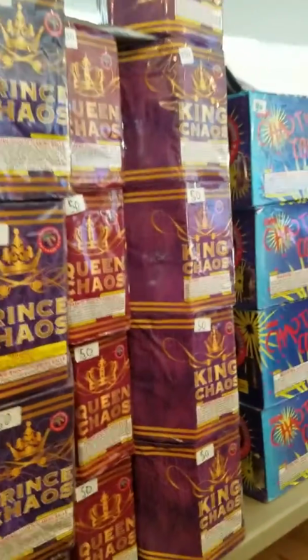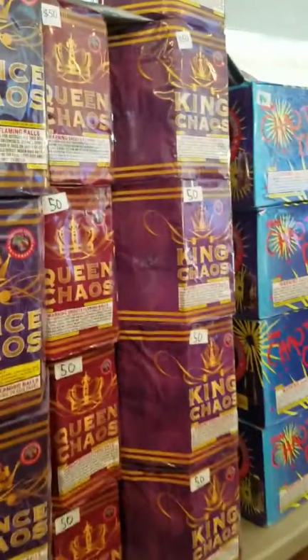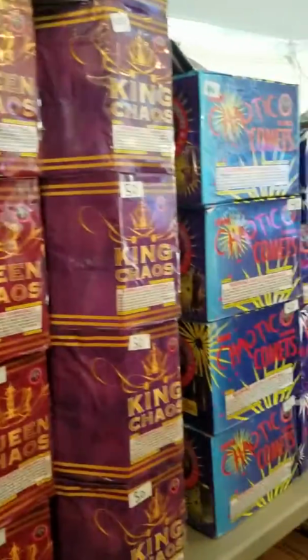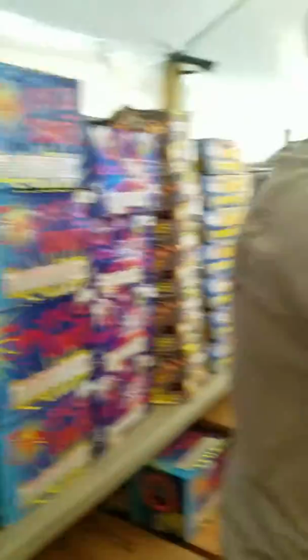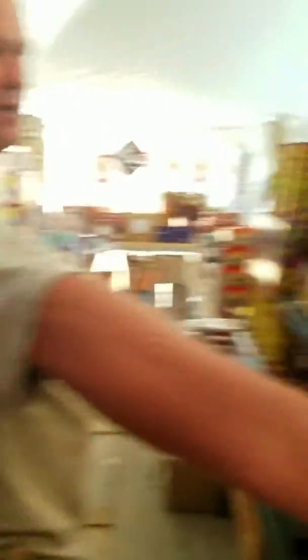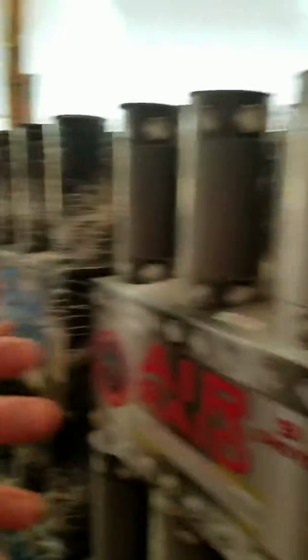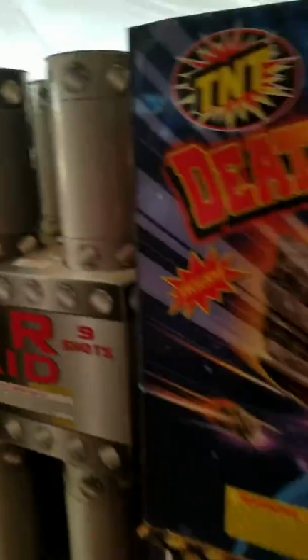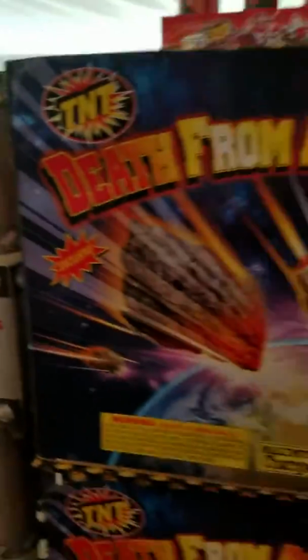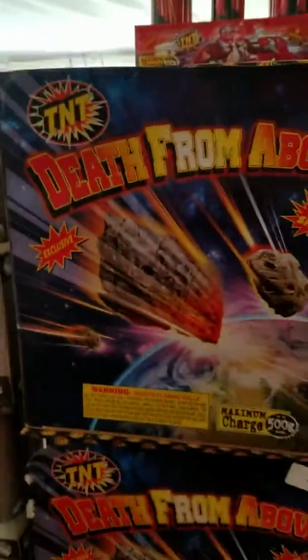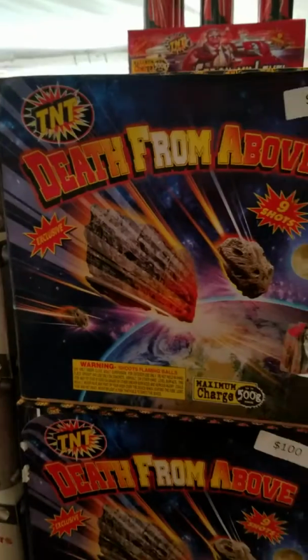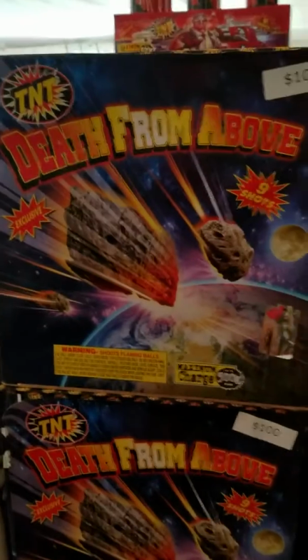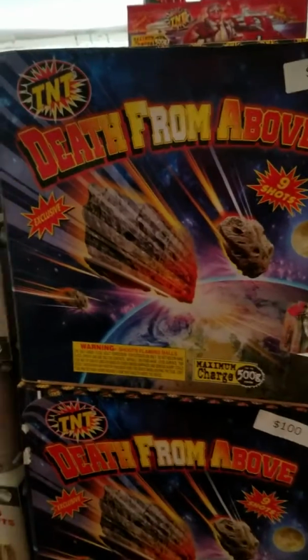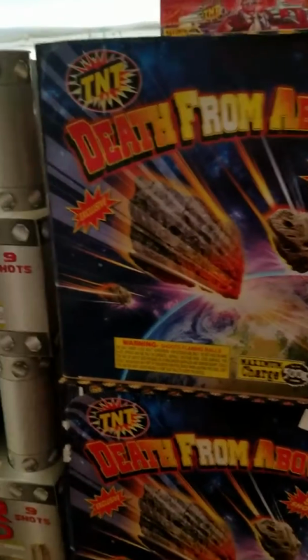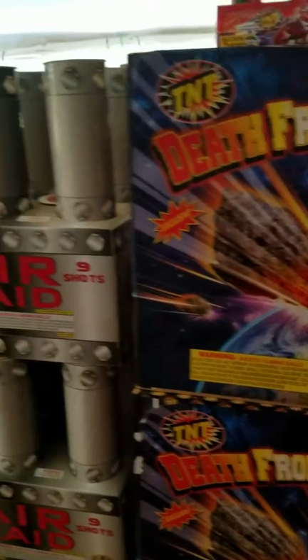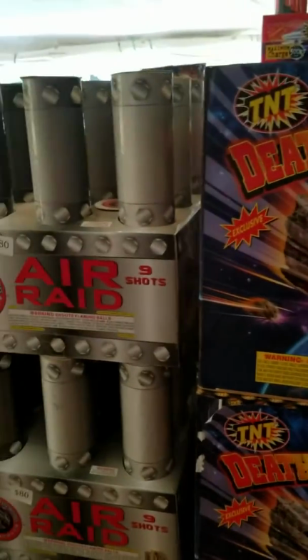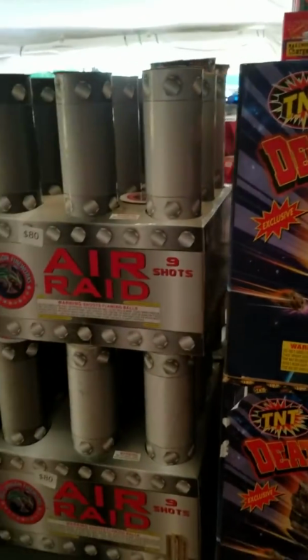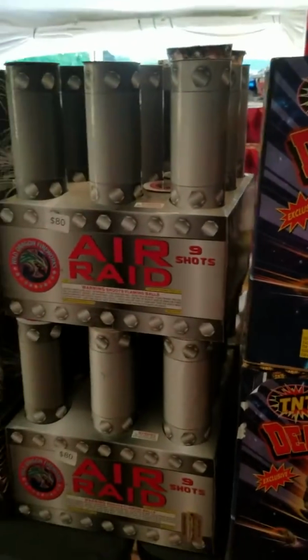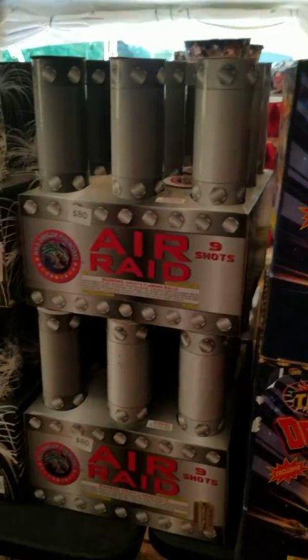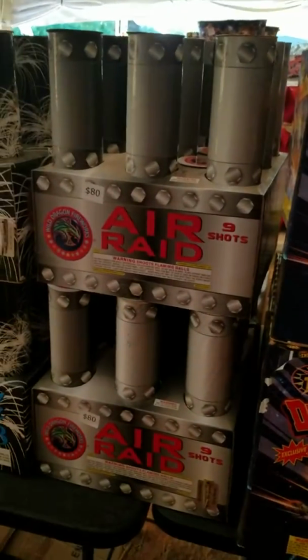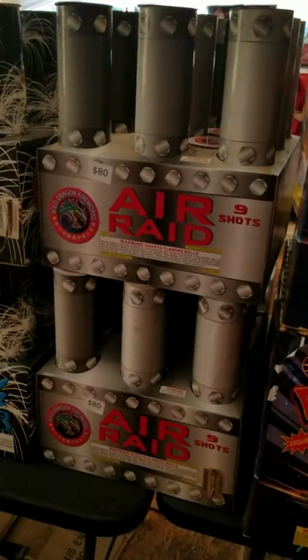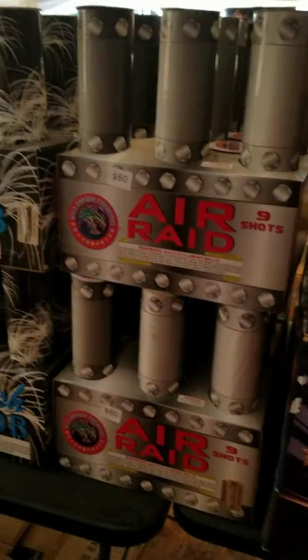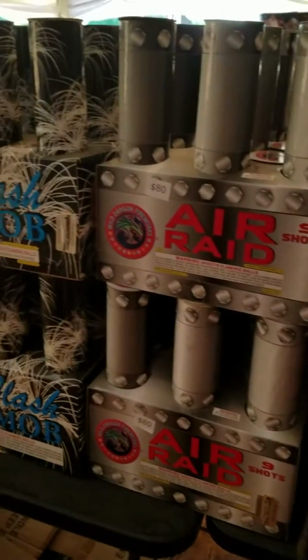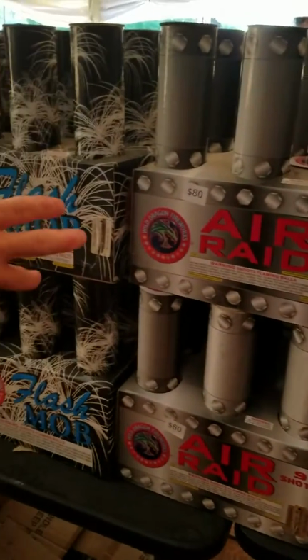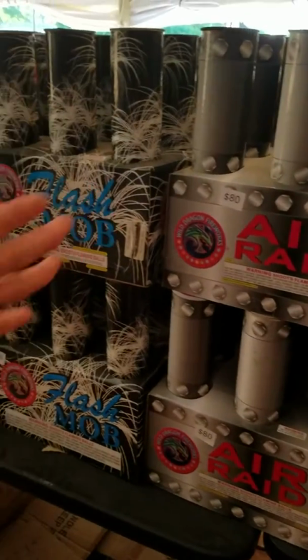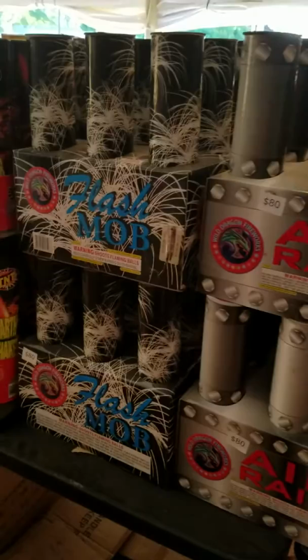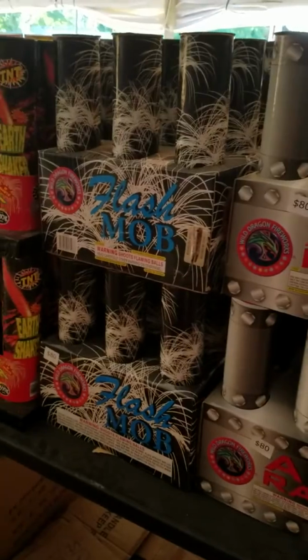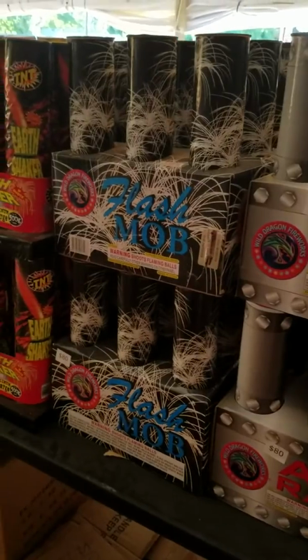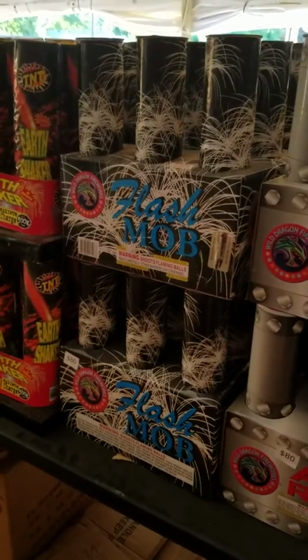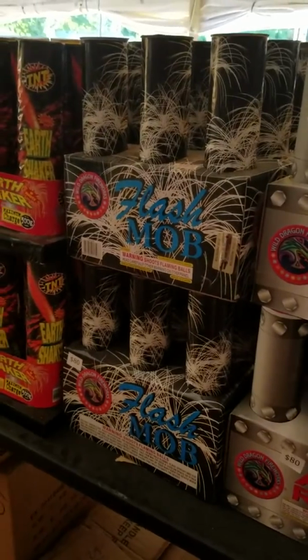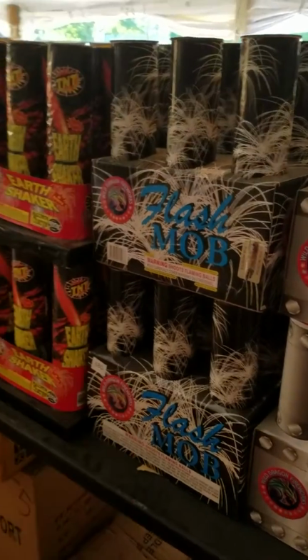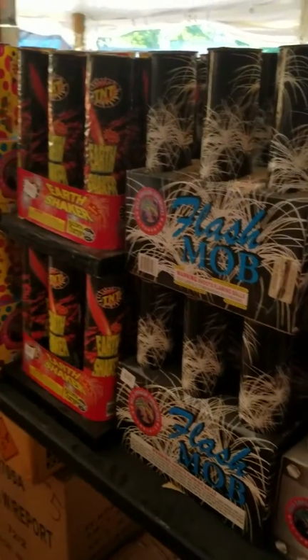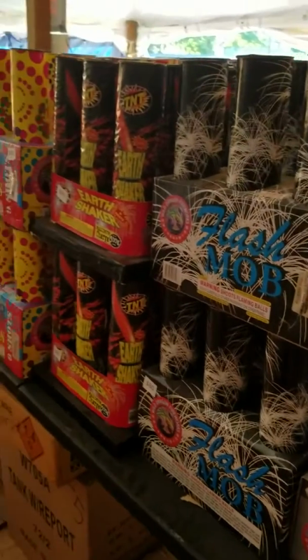Over here we got all the big nine racks. These are like big aerial shots — you just set it on the ground and light it. This would be like downtown Peoria, just big breaks in the air.